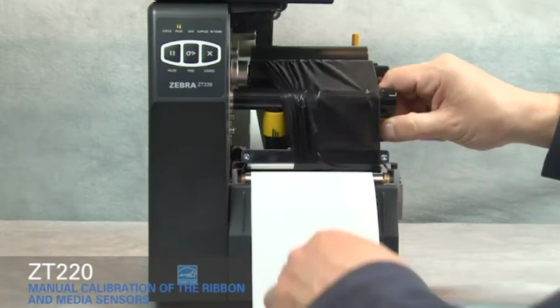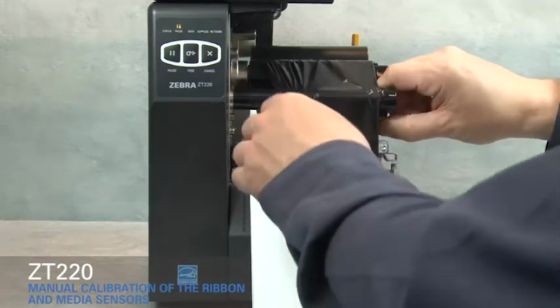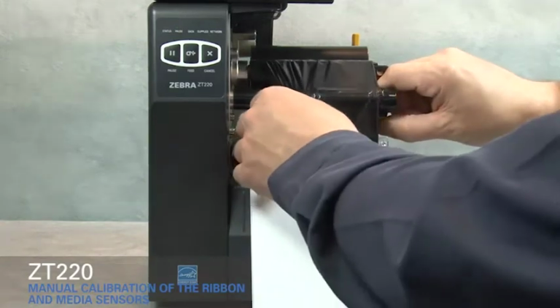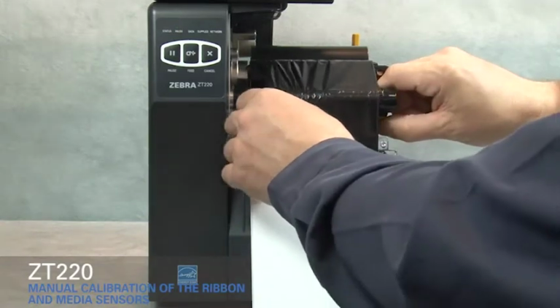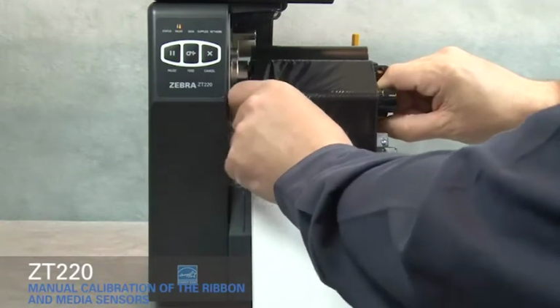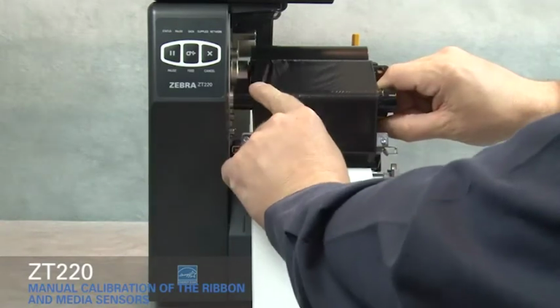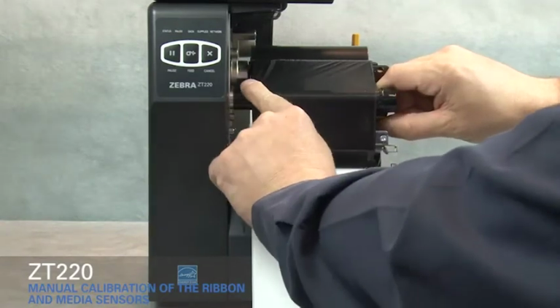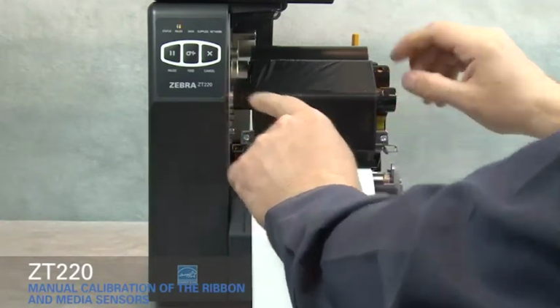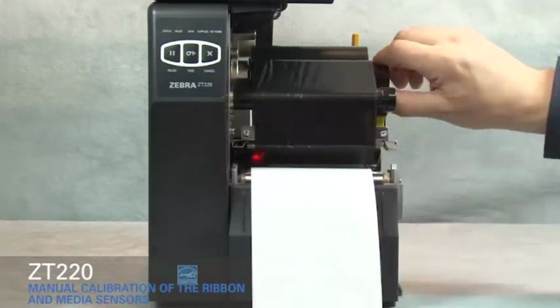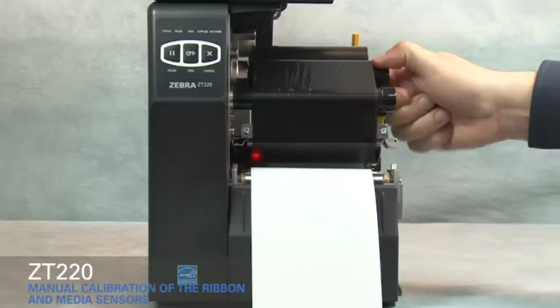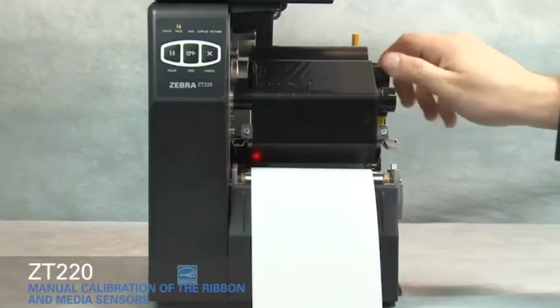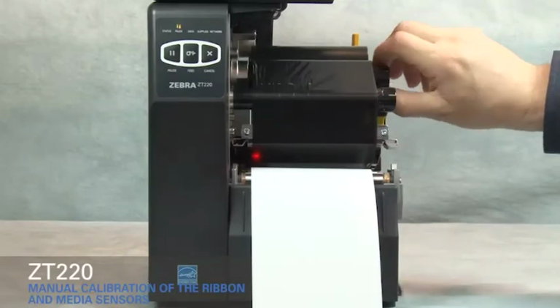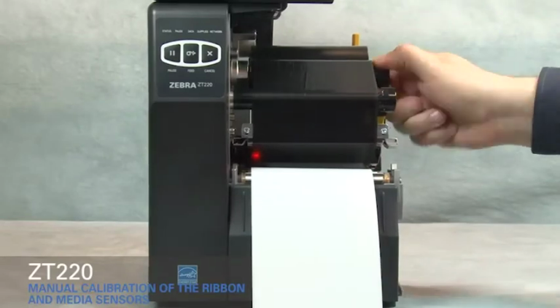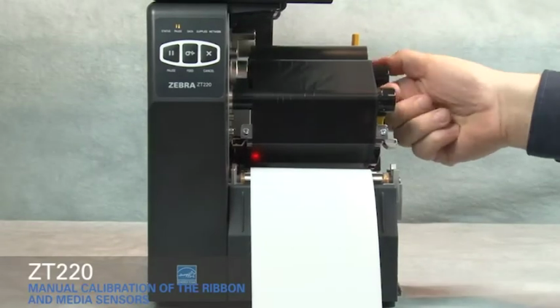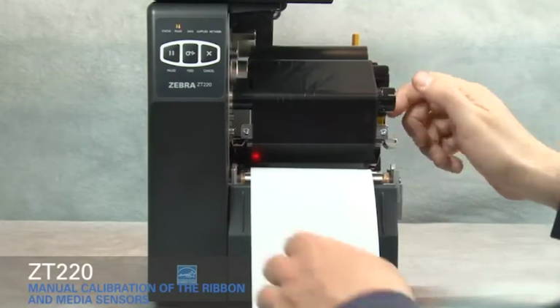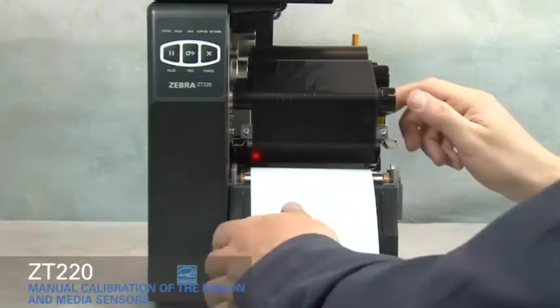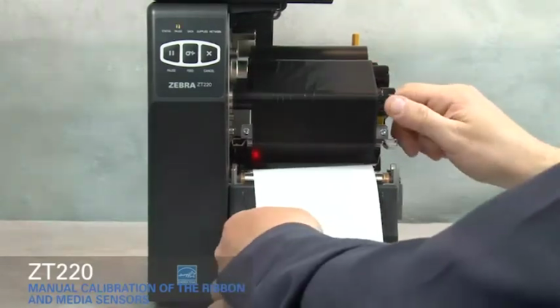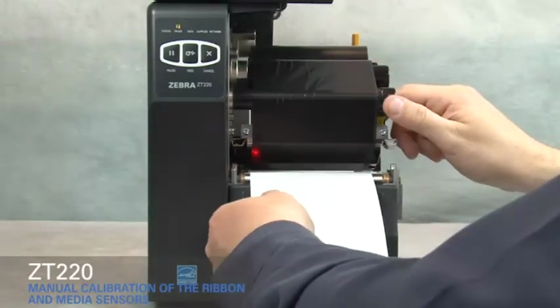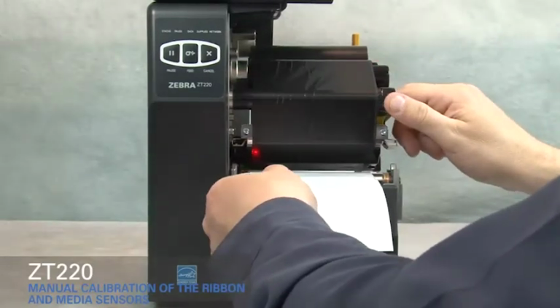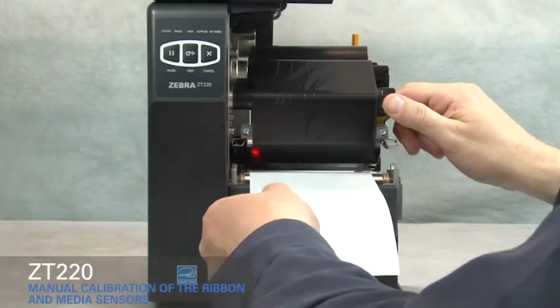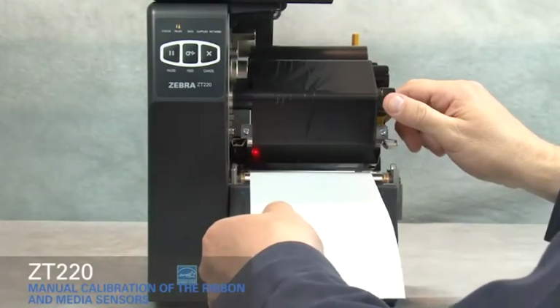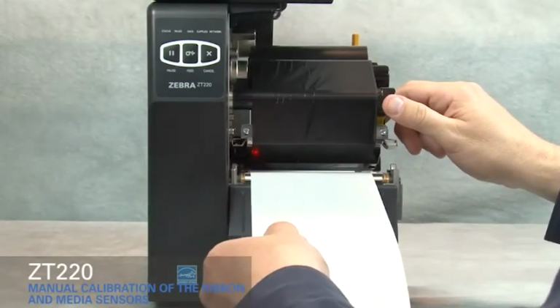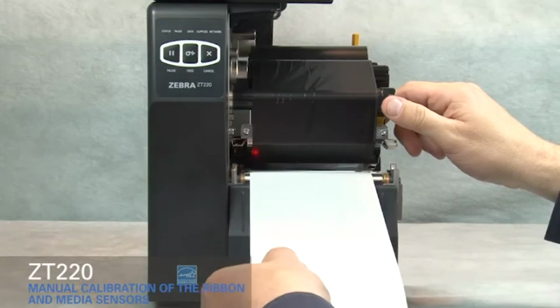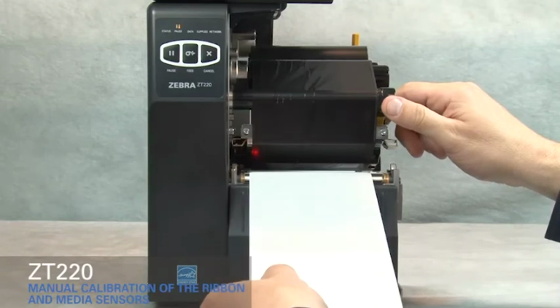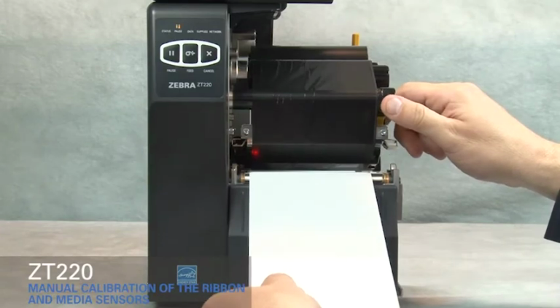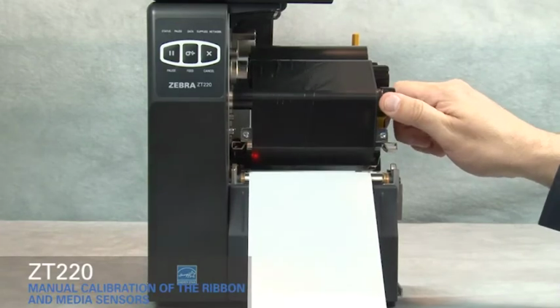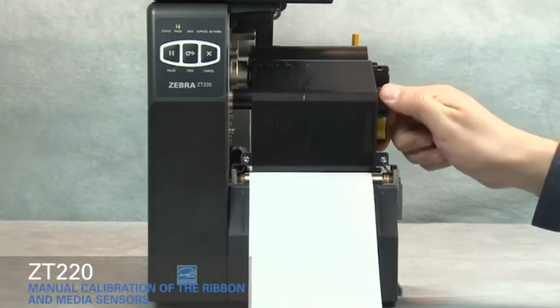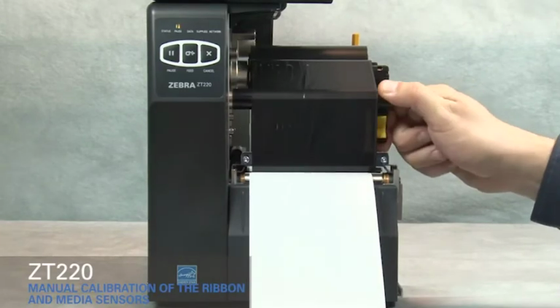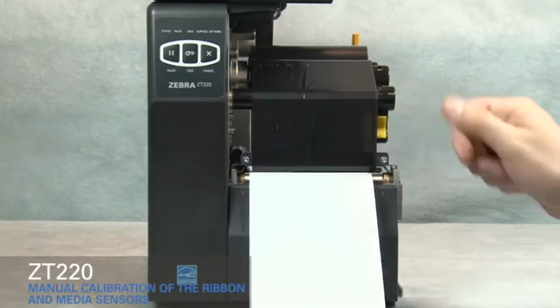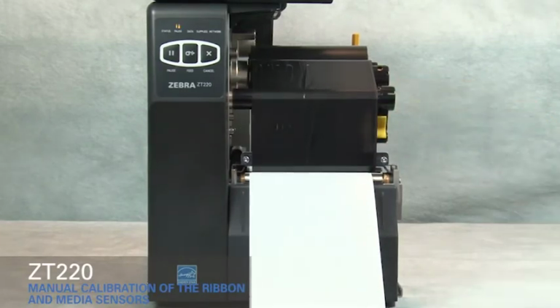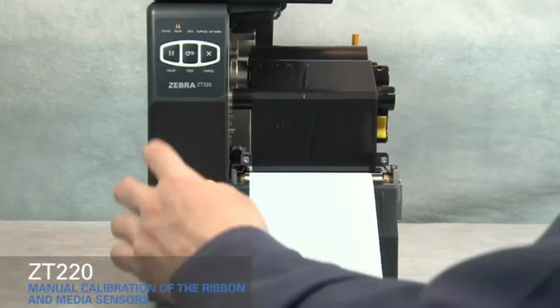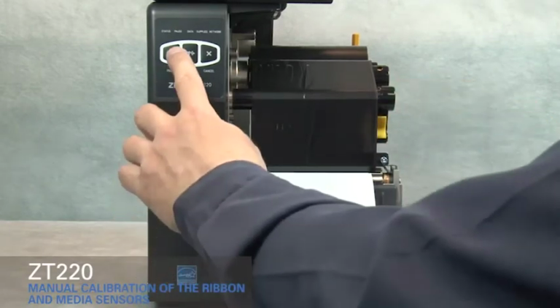Open the printhead. Straighten the ribbon. Turn the ribbon spindle to the right to remove ribbon slack. Pull the media forward until the label is positioned under the media sensors. Close the printhead.